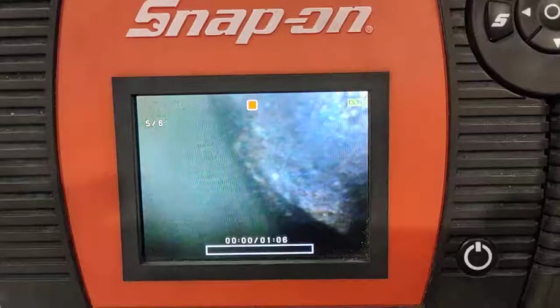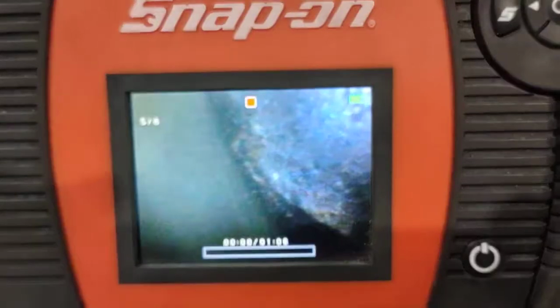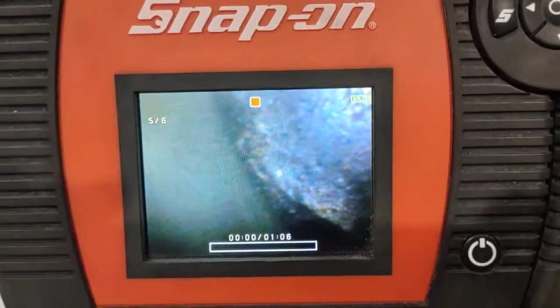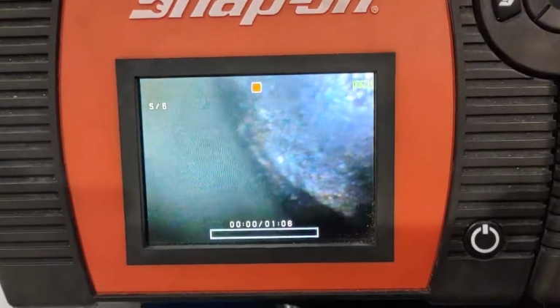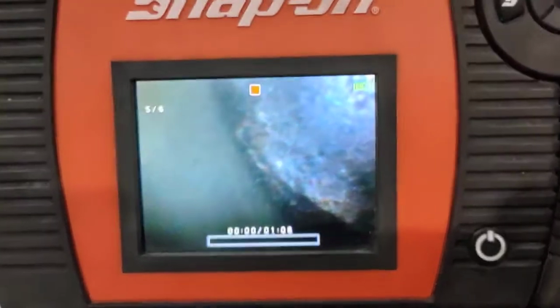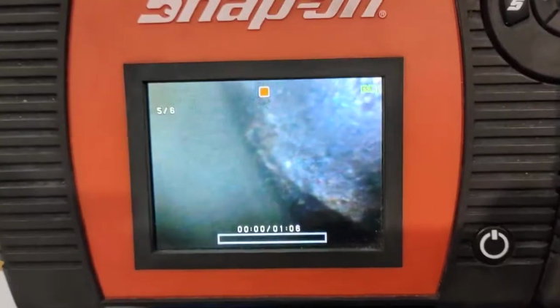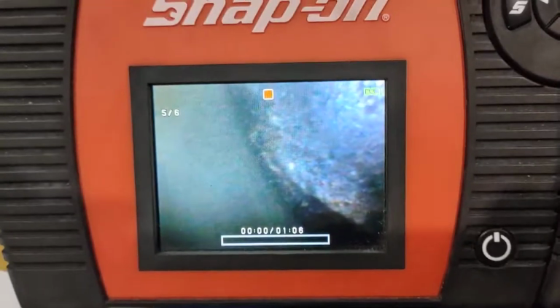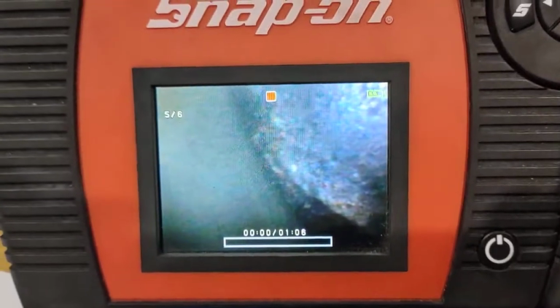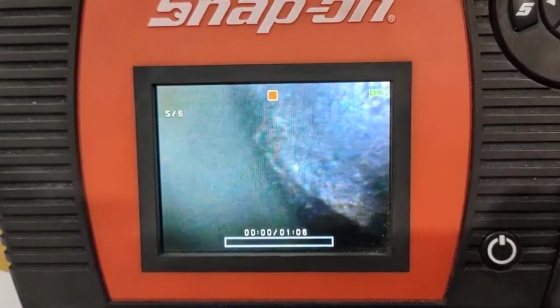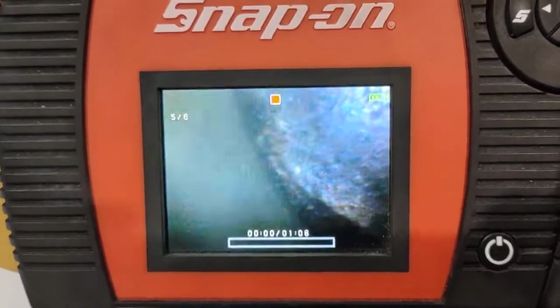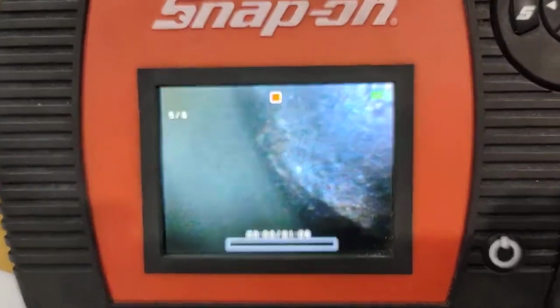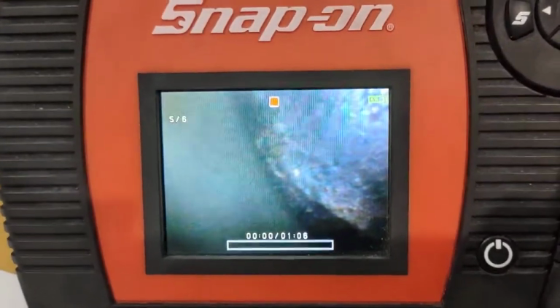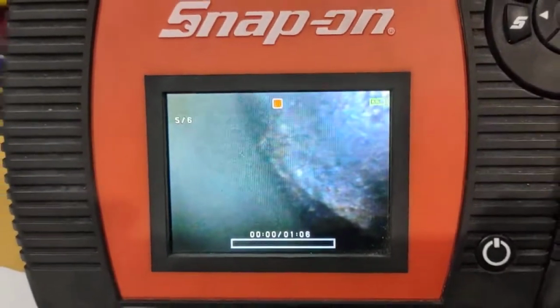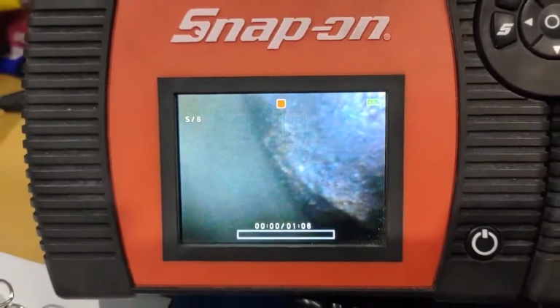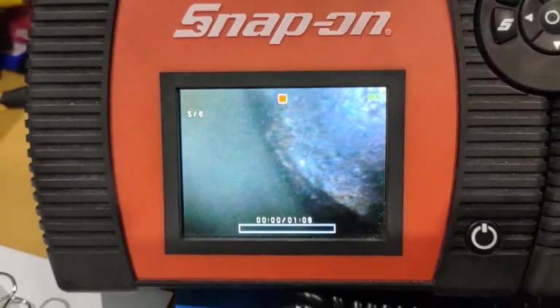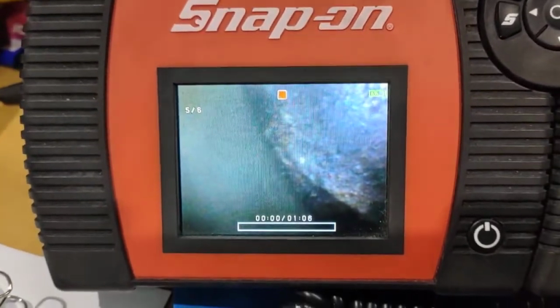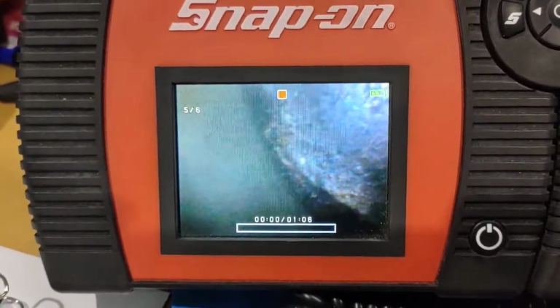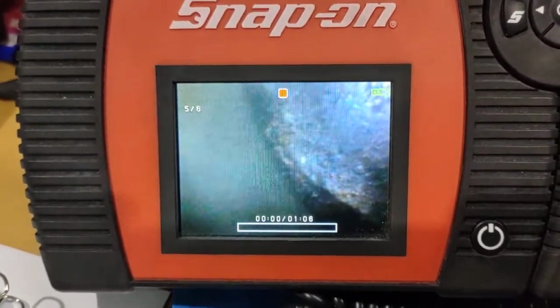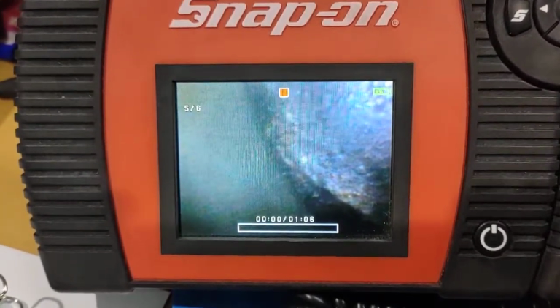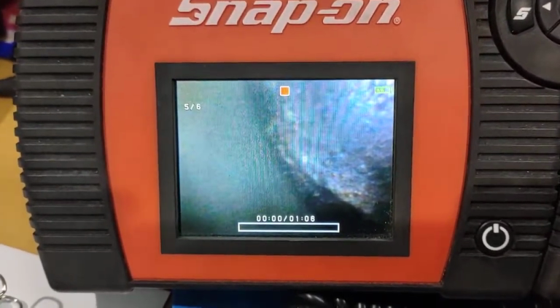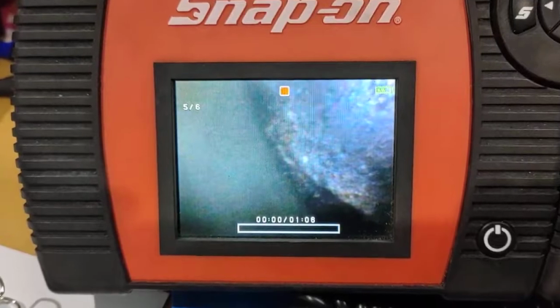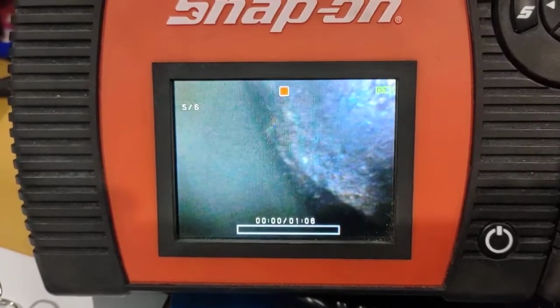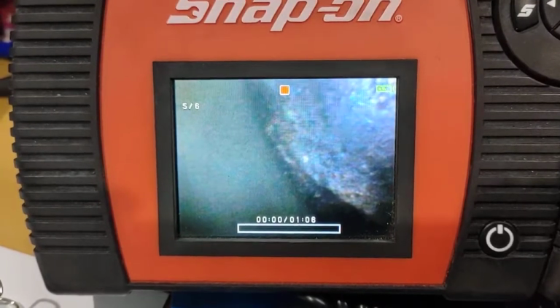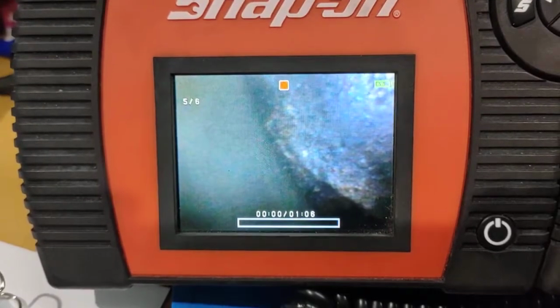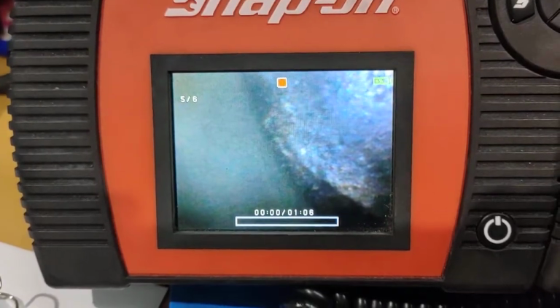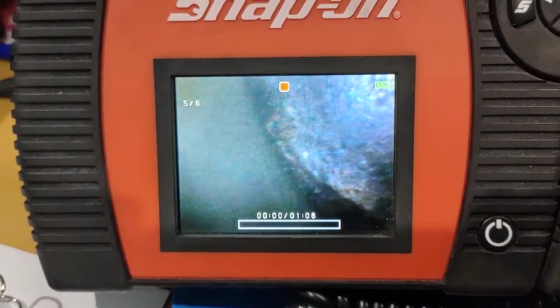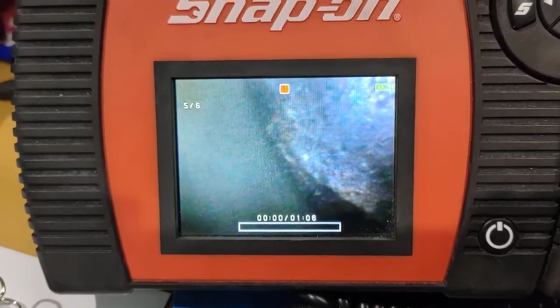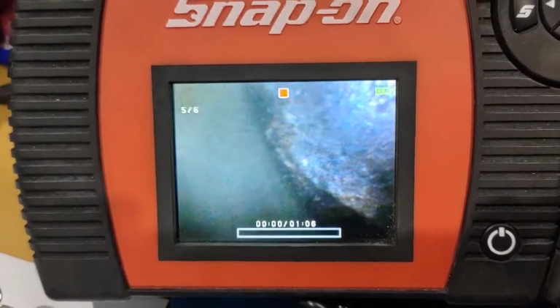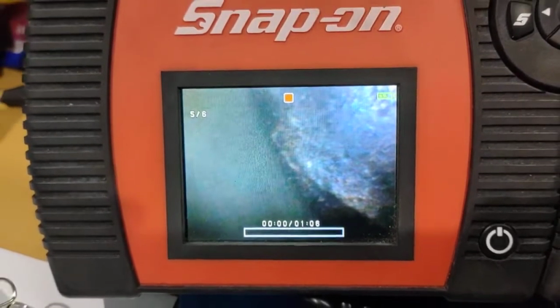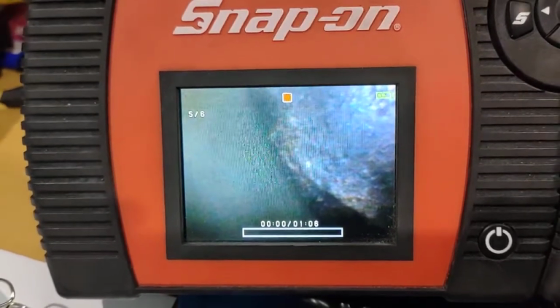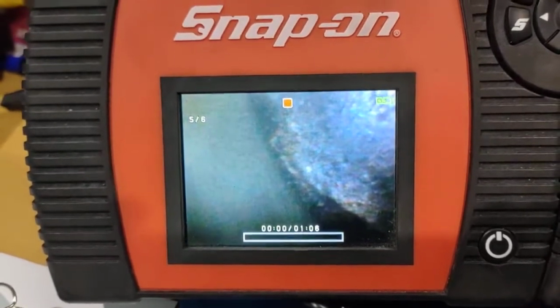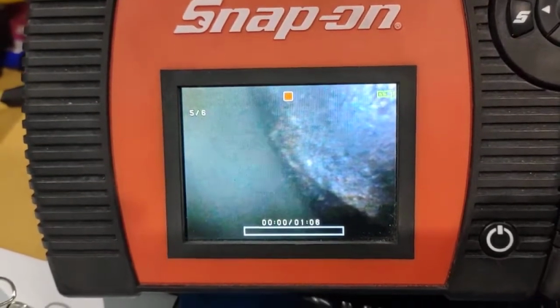Alright, now I'm going to play the little video clip that I actually done on the actual borescope, so you can see what's inside the car.